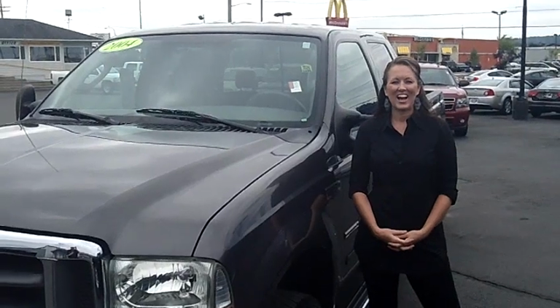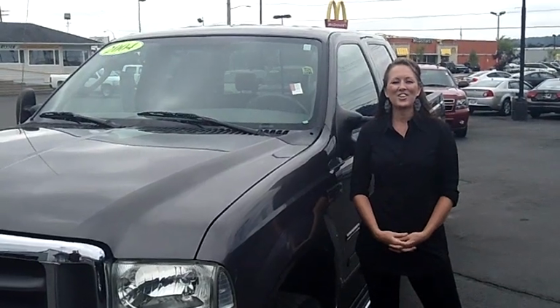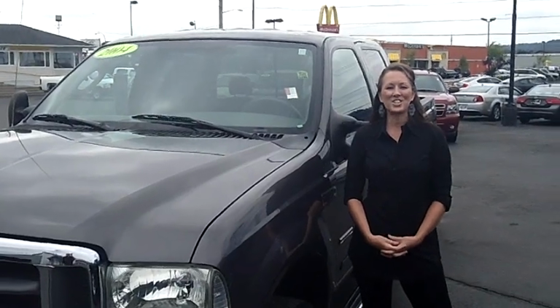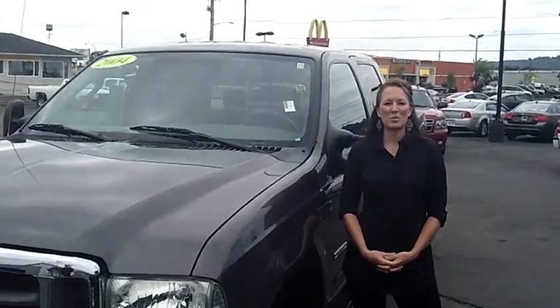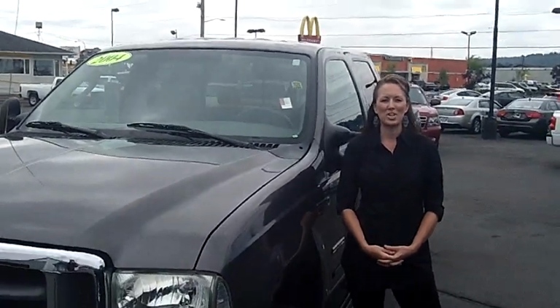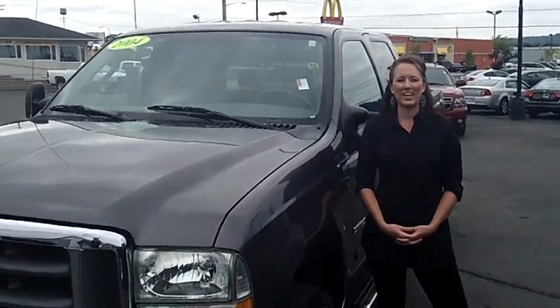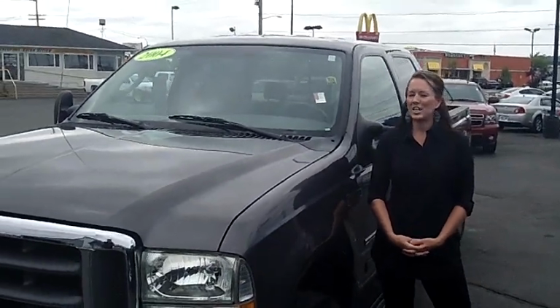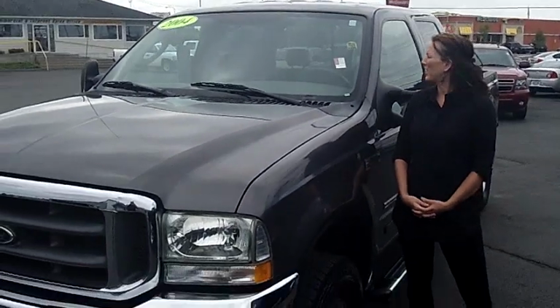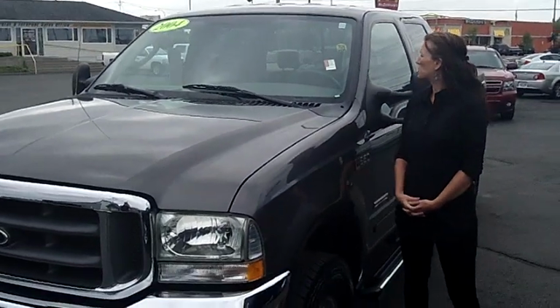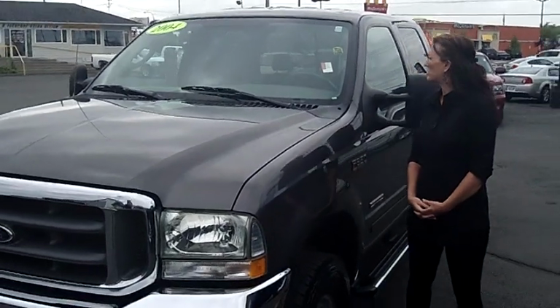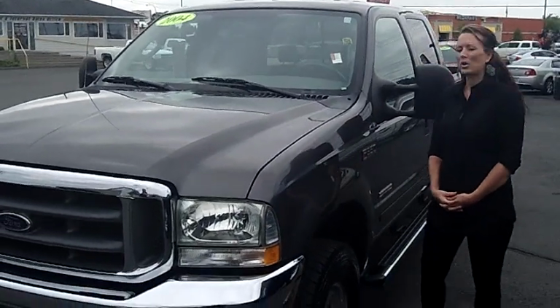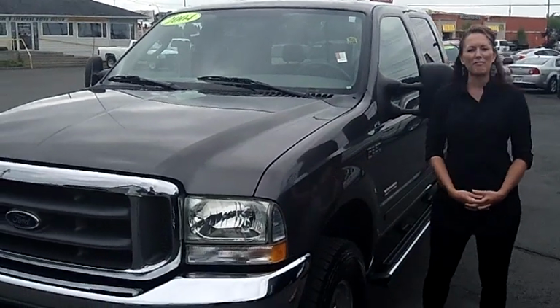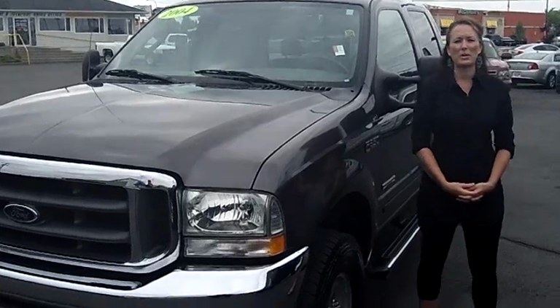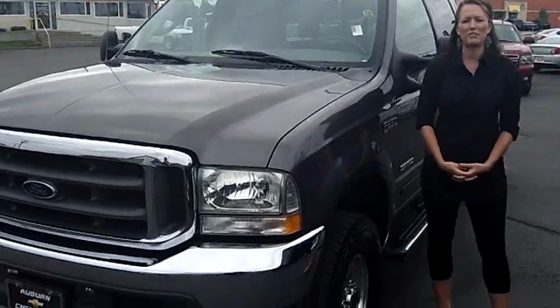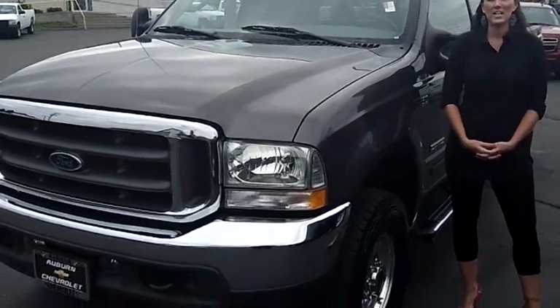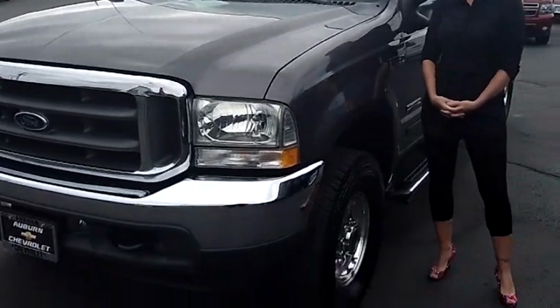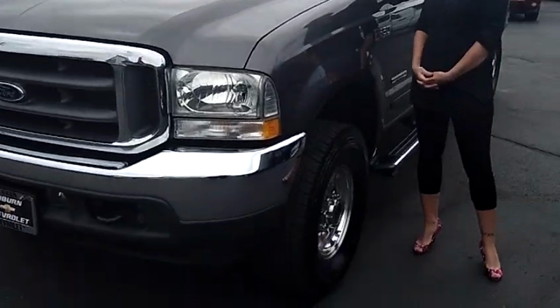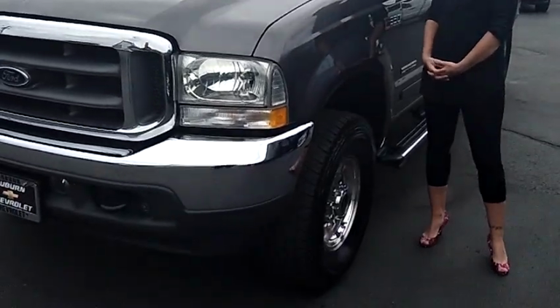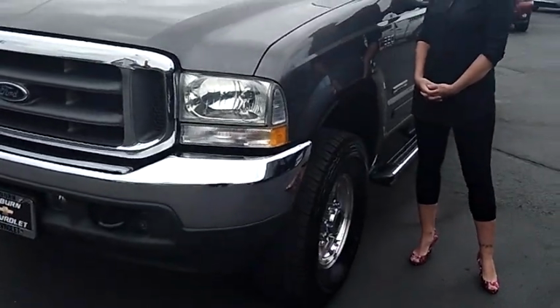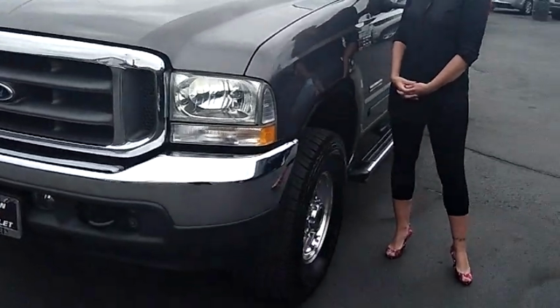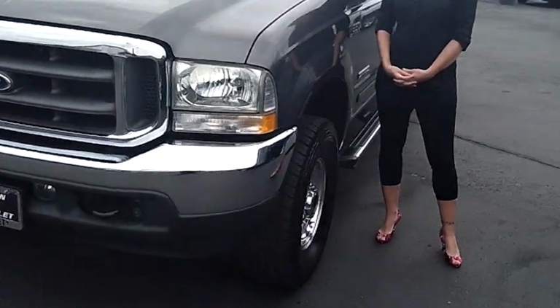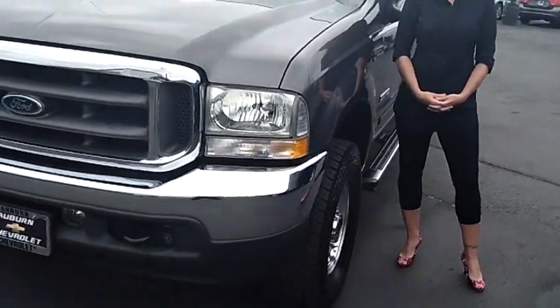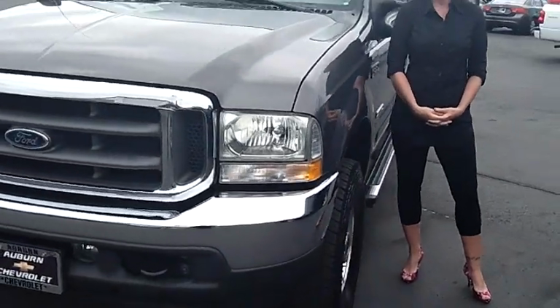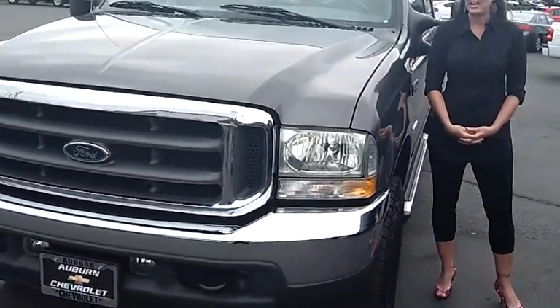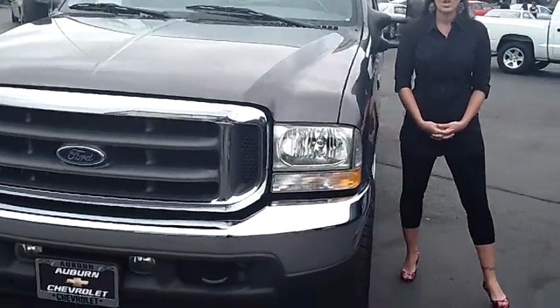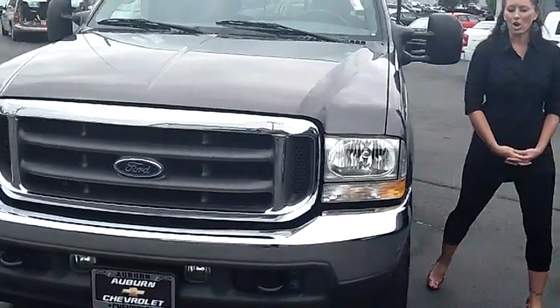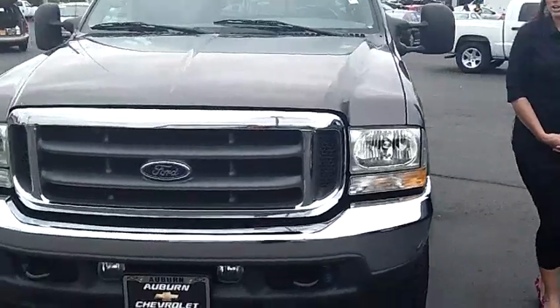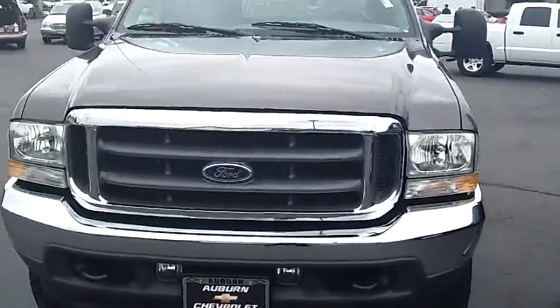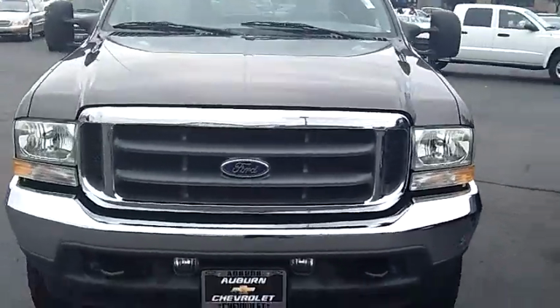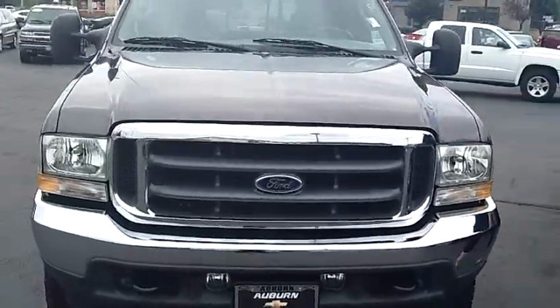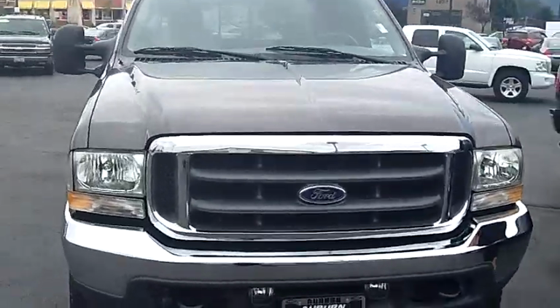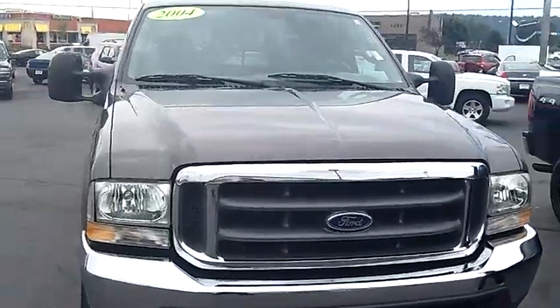Hi there, this is Natasha with Auburn Chevrolet. Today we're looking at this 2000 Ford F350, stock number 6608A. This truck is a beauty.